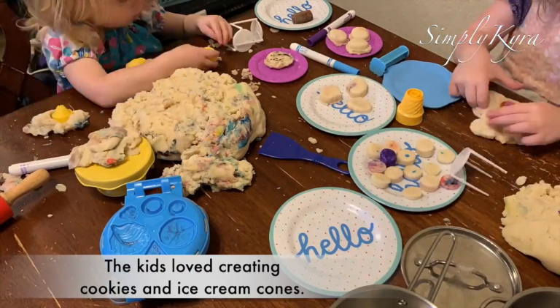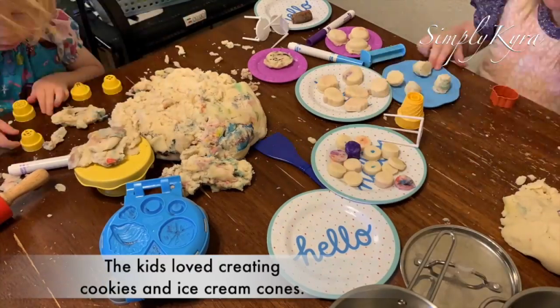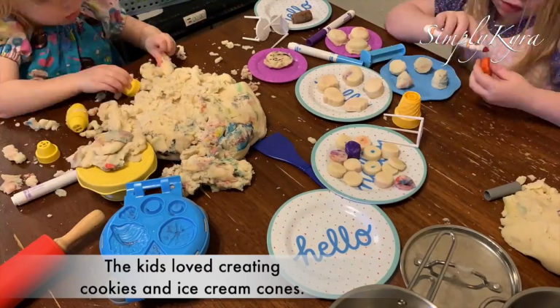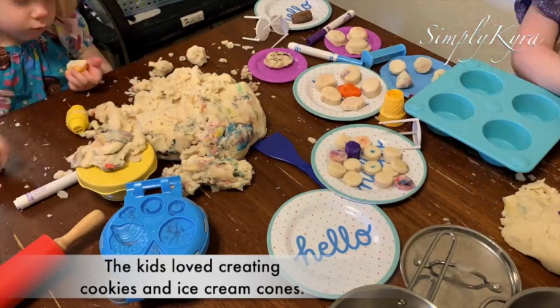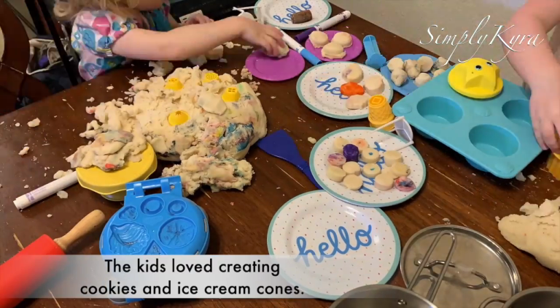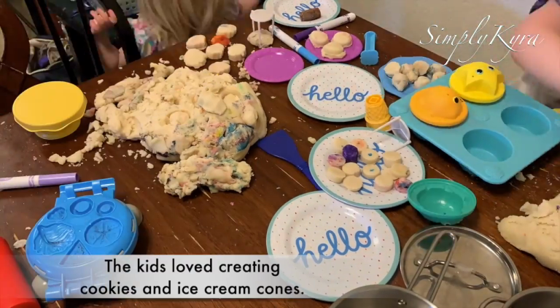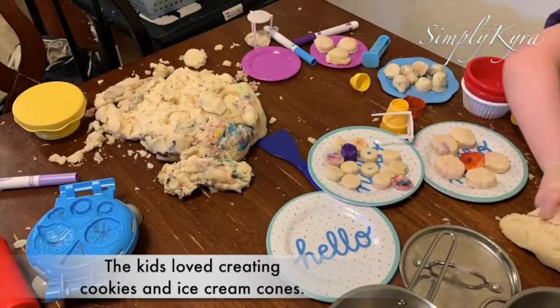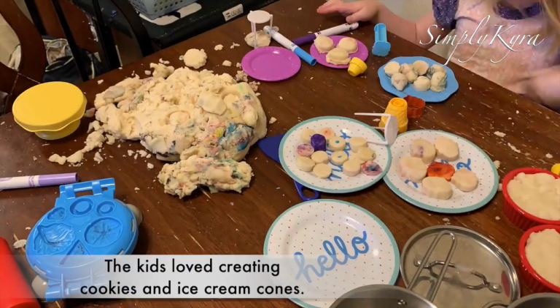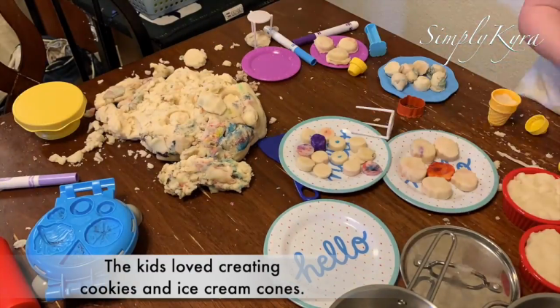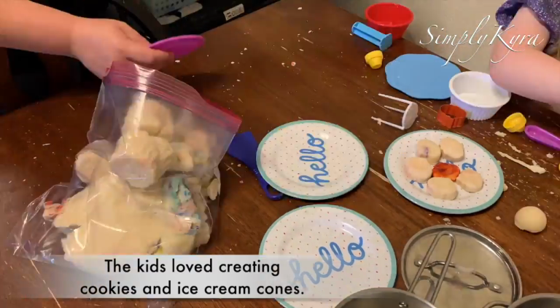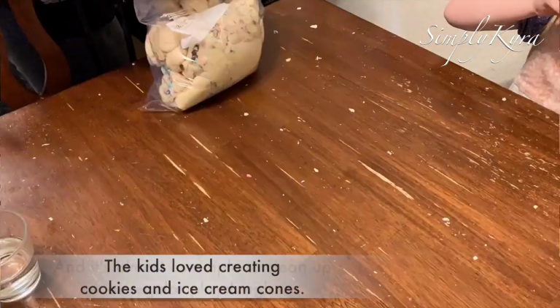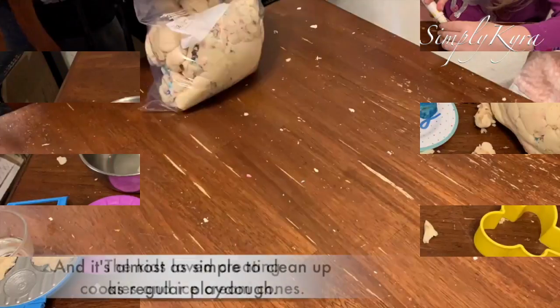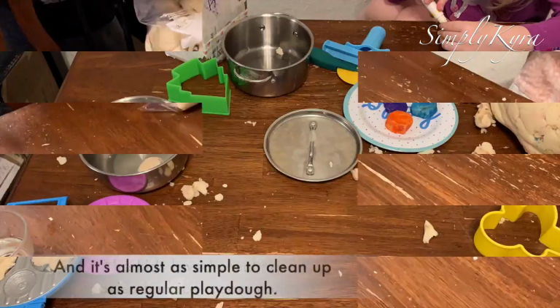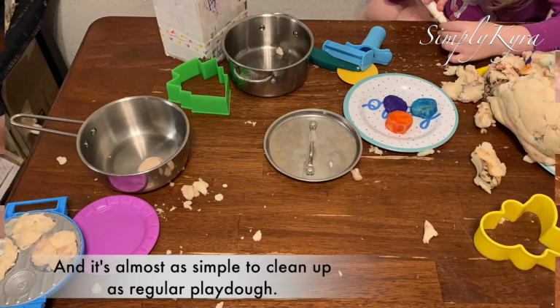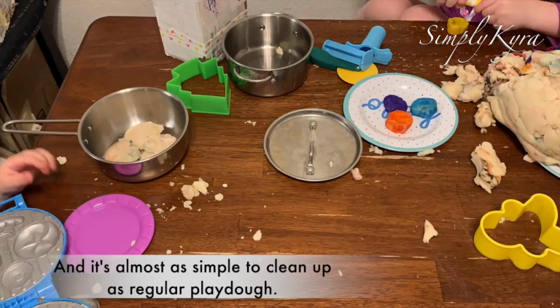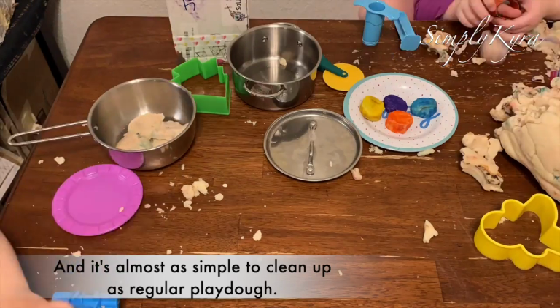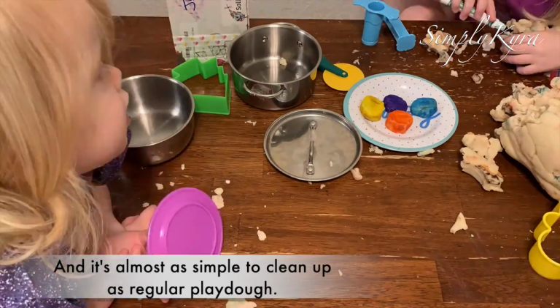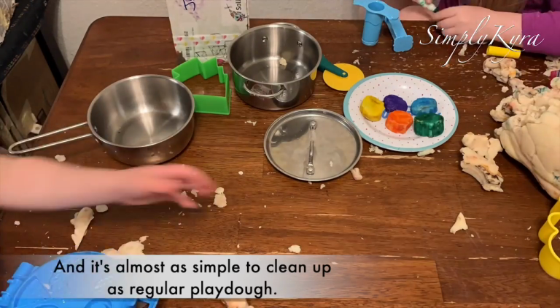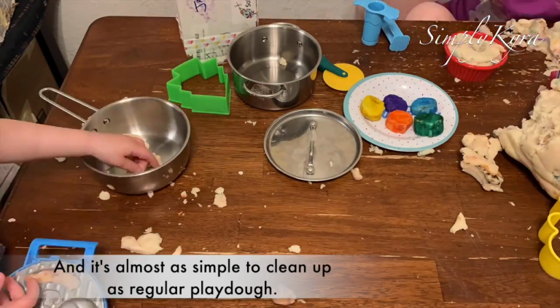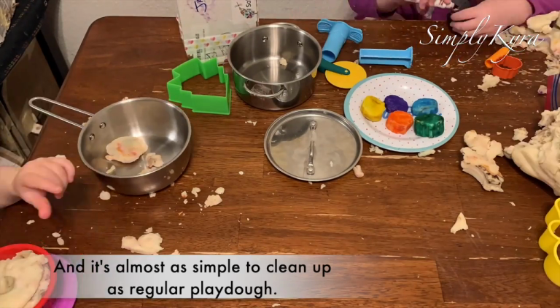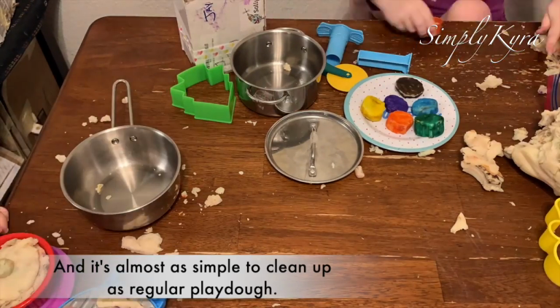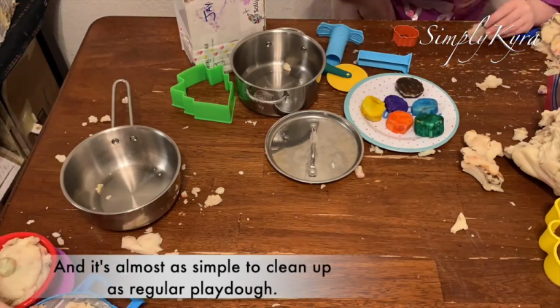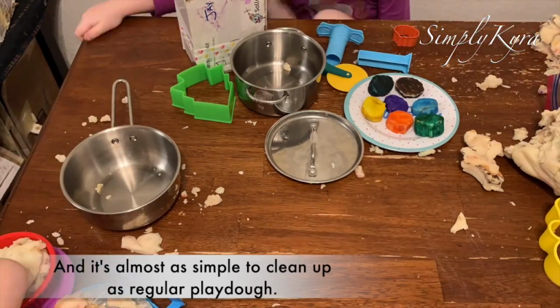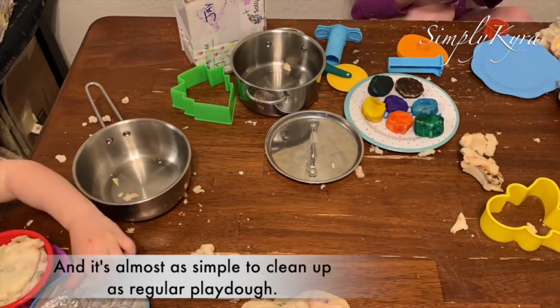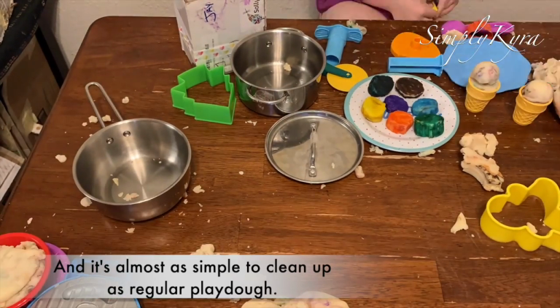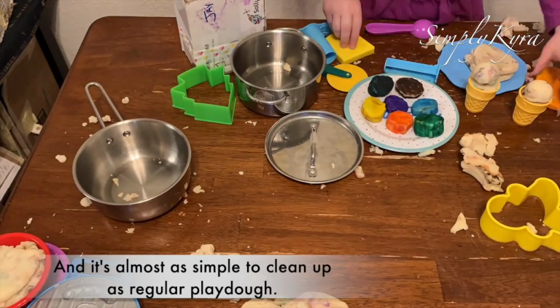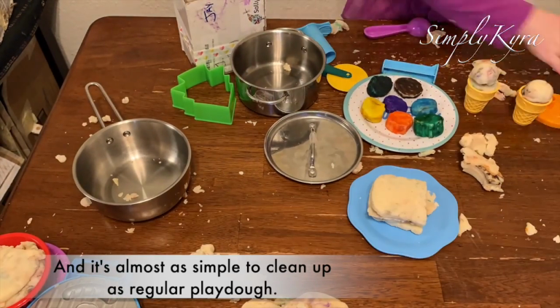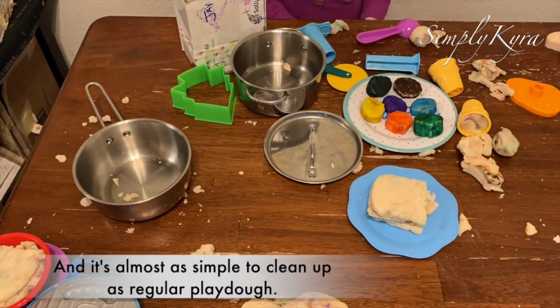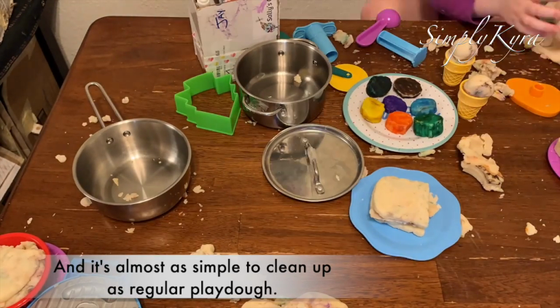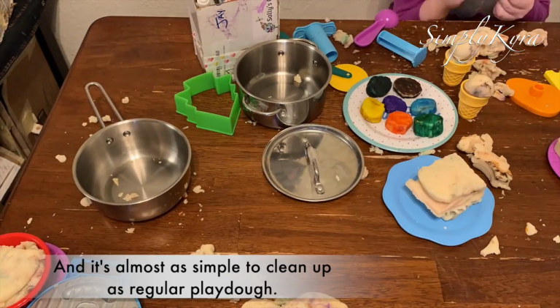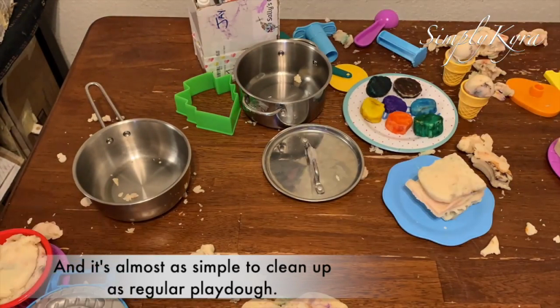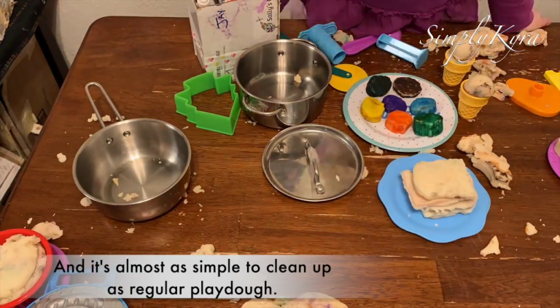After they put it away, a couple hours later they pulled it all back out. And it's almost as simple to clean up as regular Play-Doh, since the only addition you have on the table is the markers.